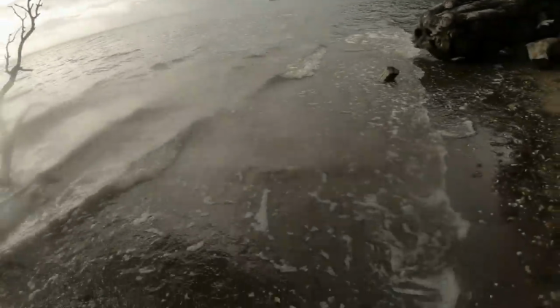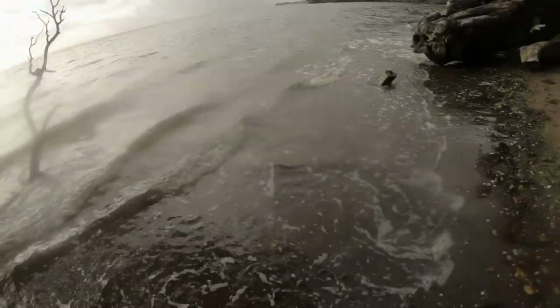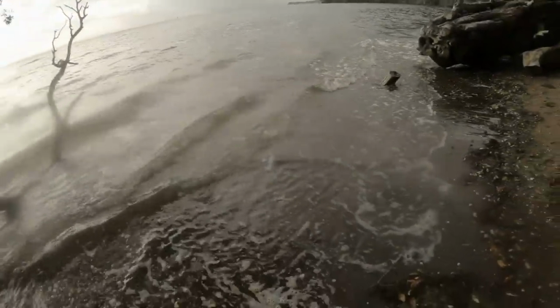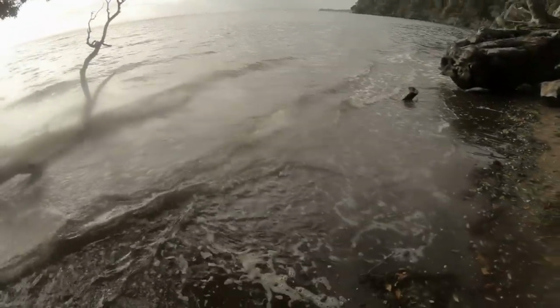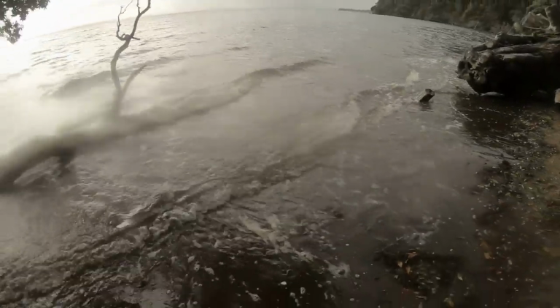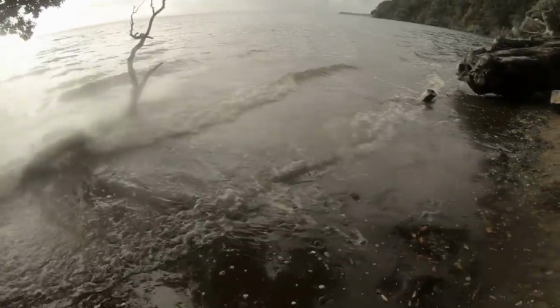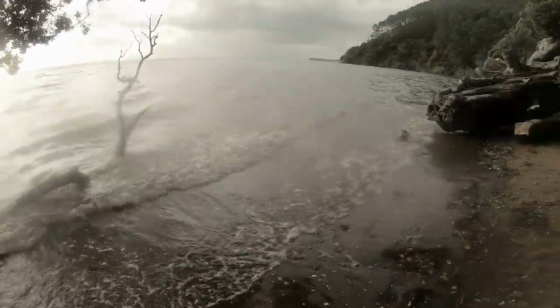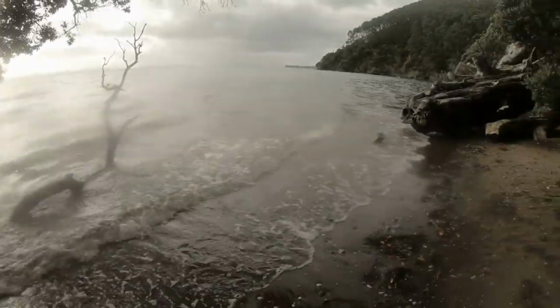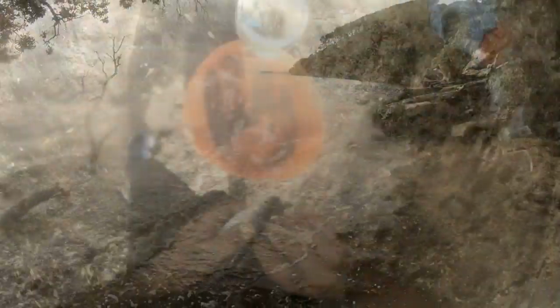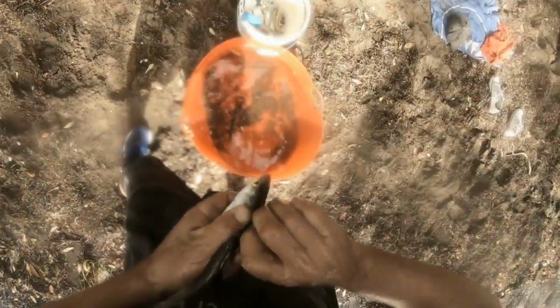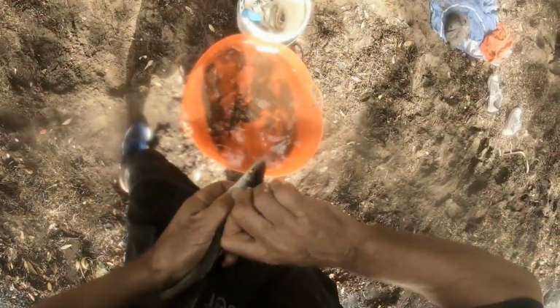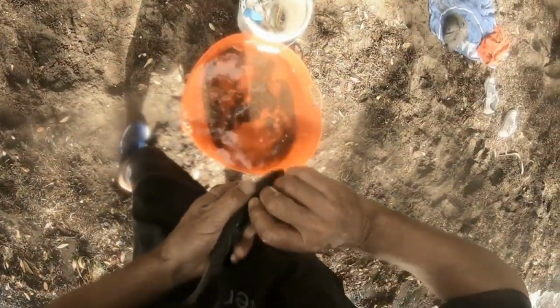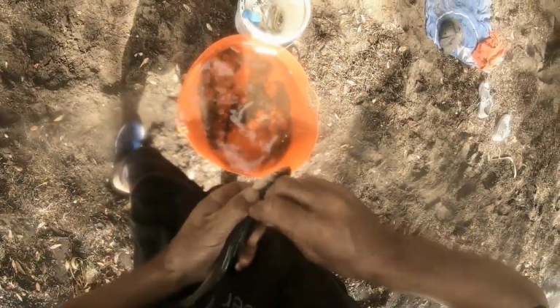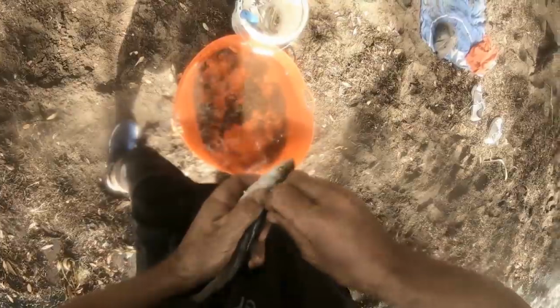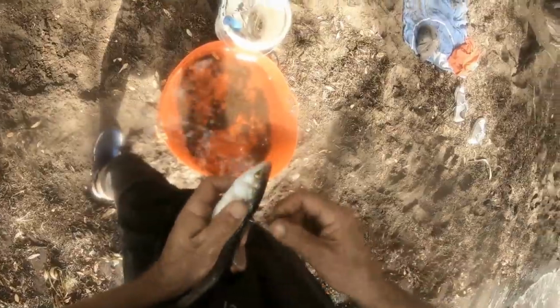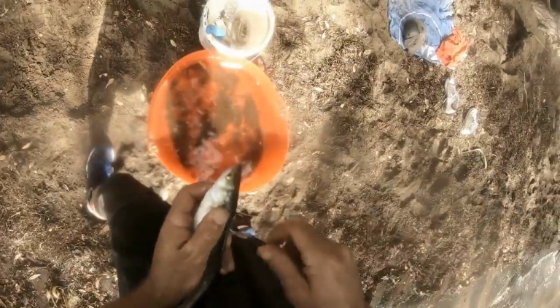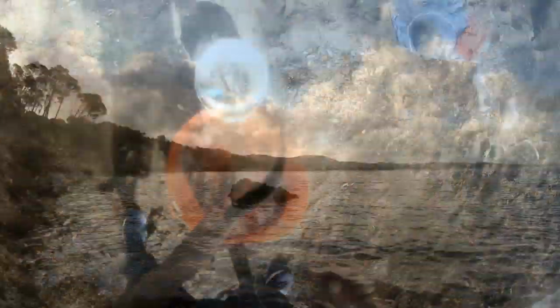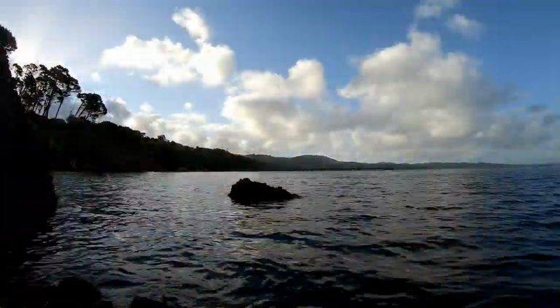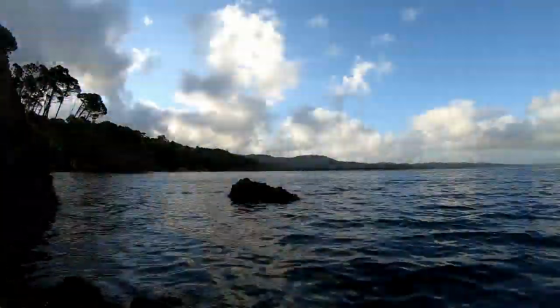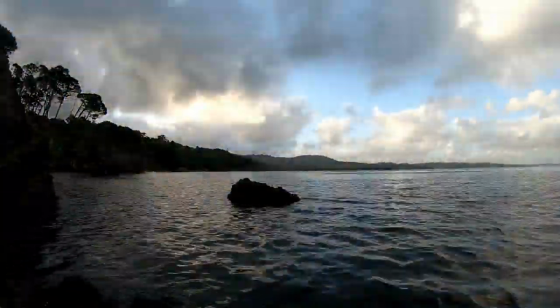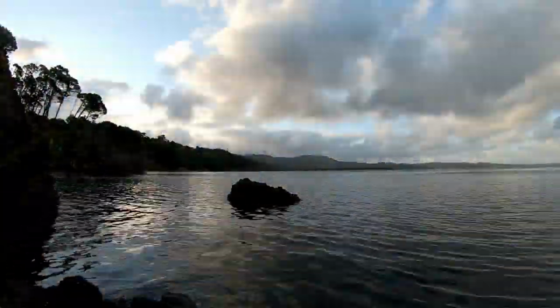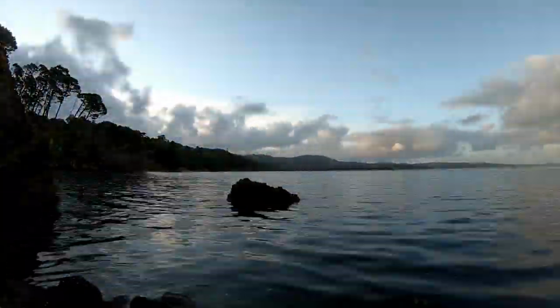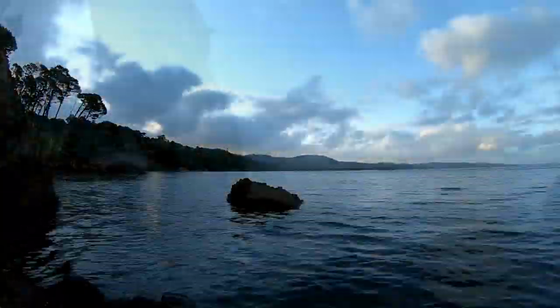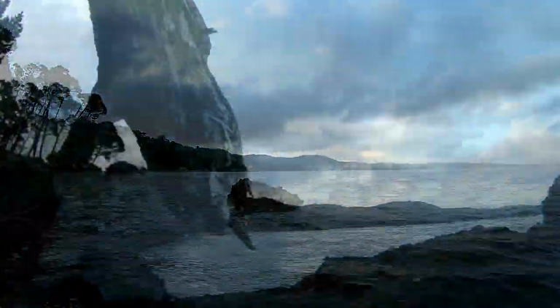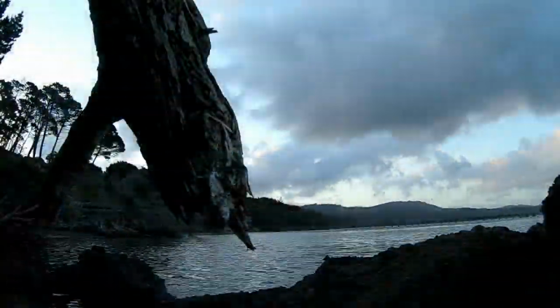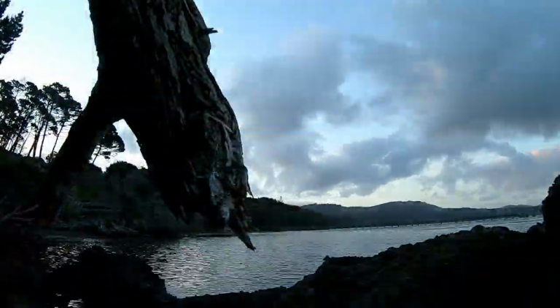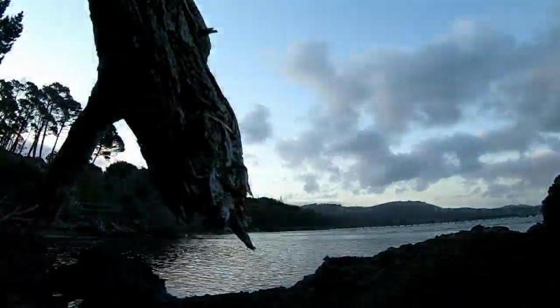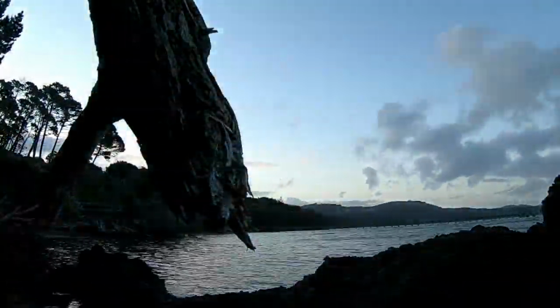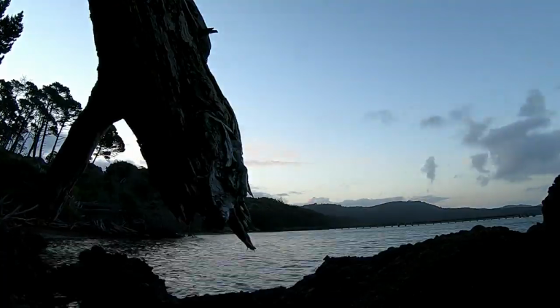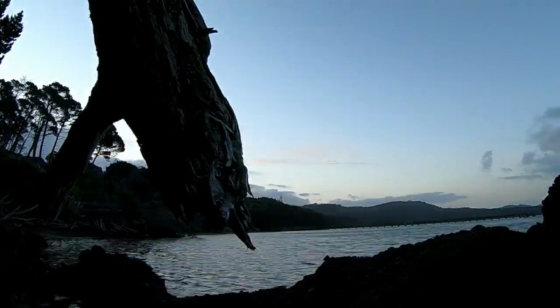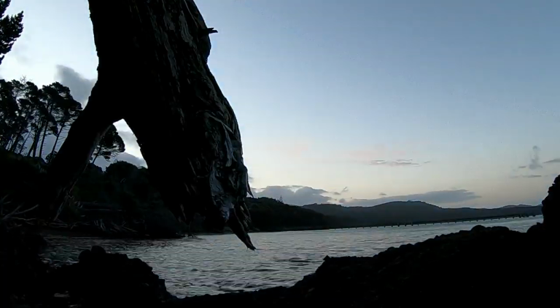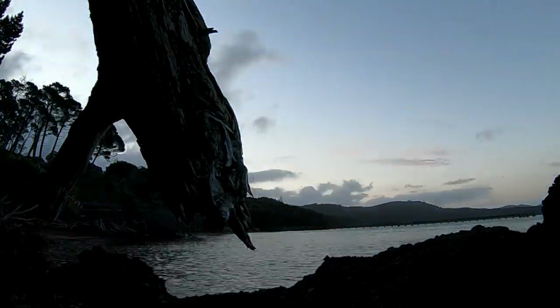A big kingfish was spotted right in close. Slide baits were run off the beach but there was no luck. No kingfish heads for the barbecue this time, but there was plenty of sauce.